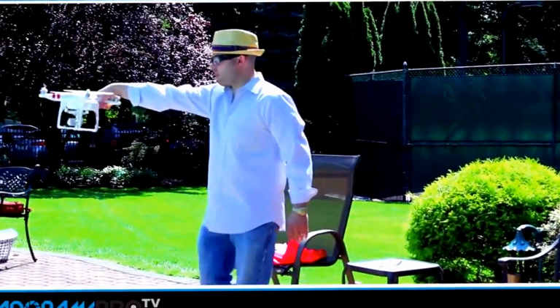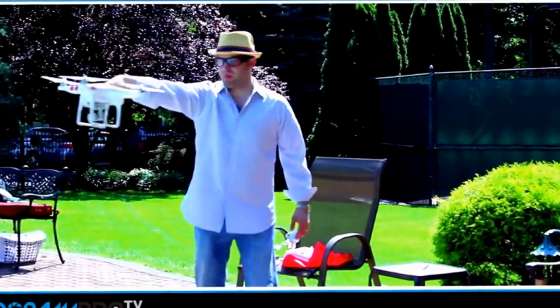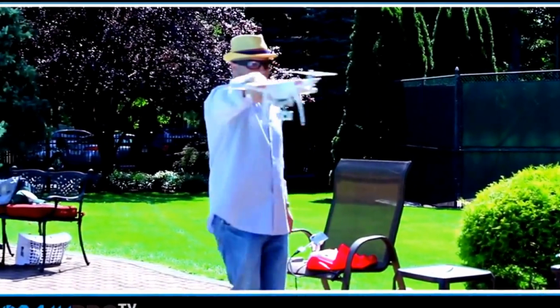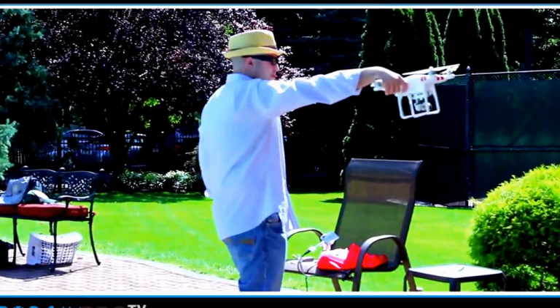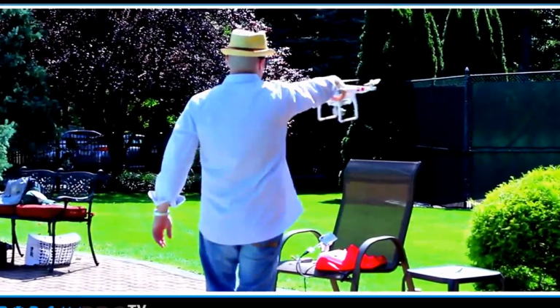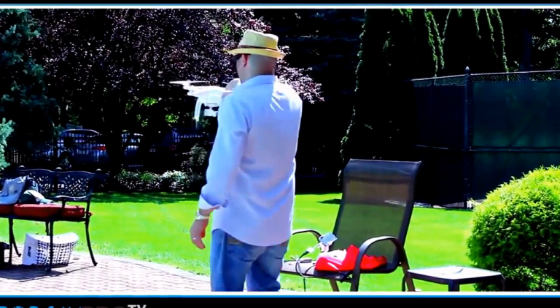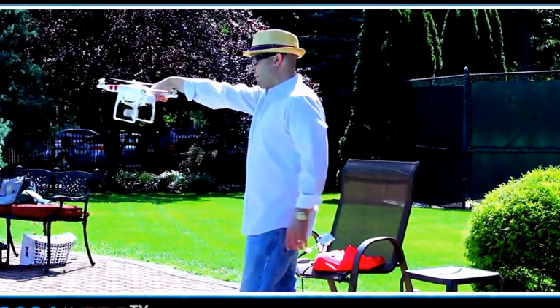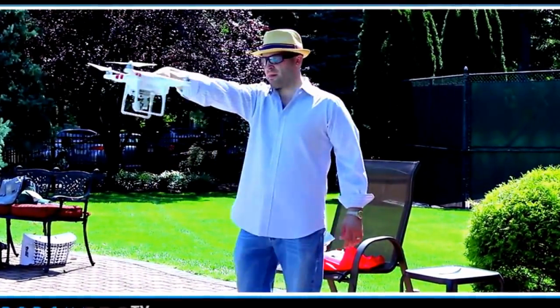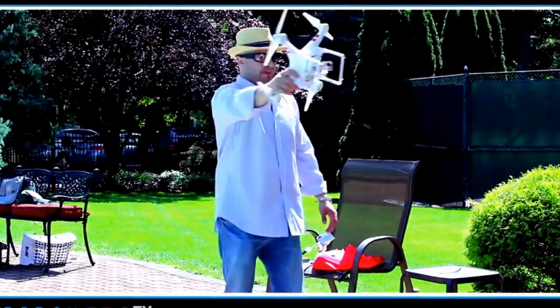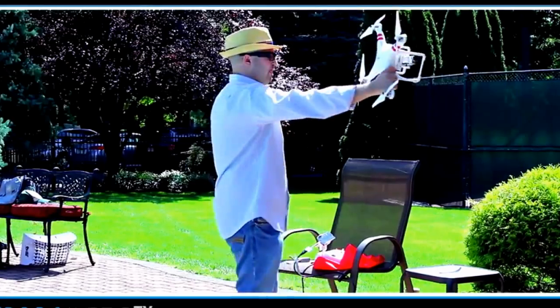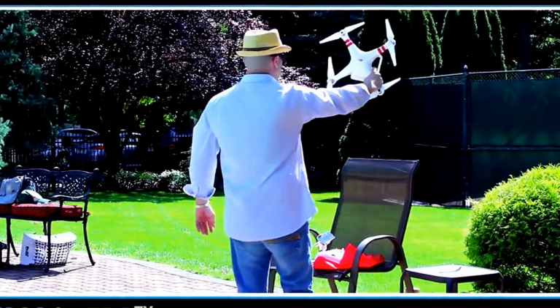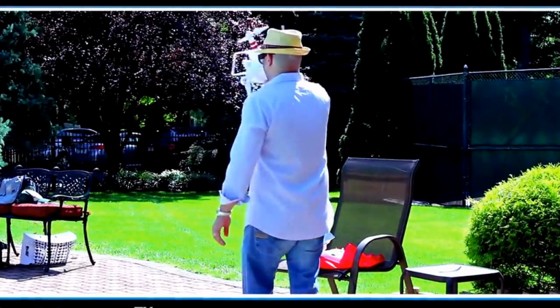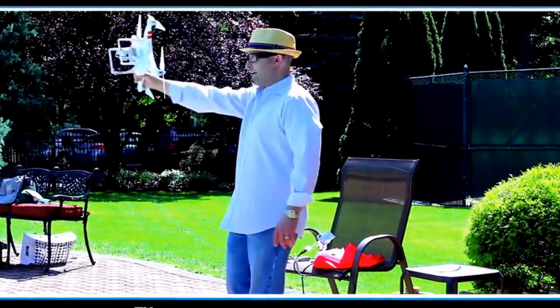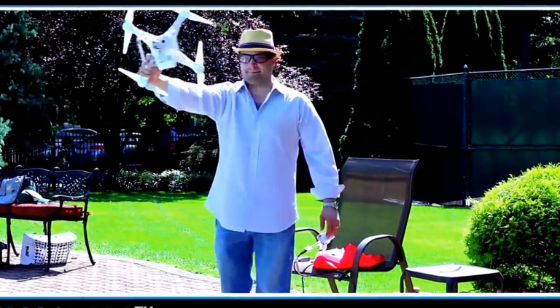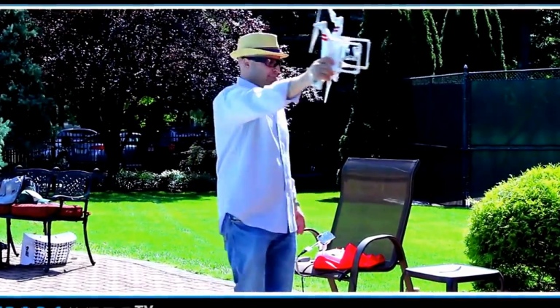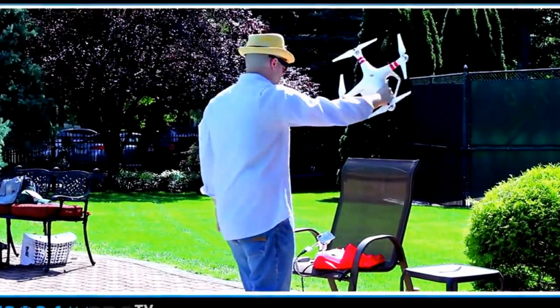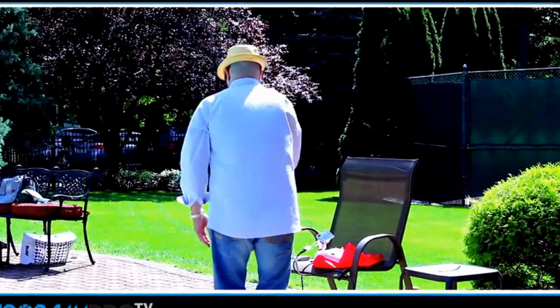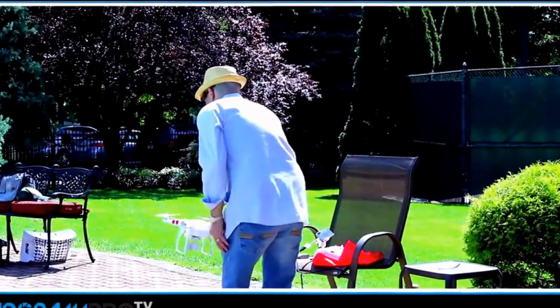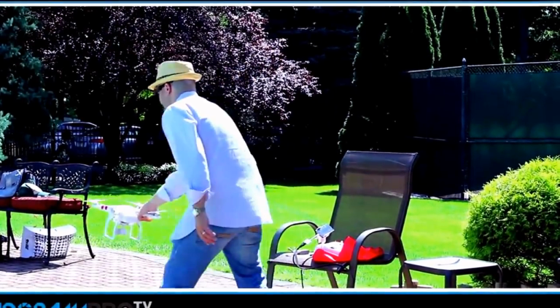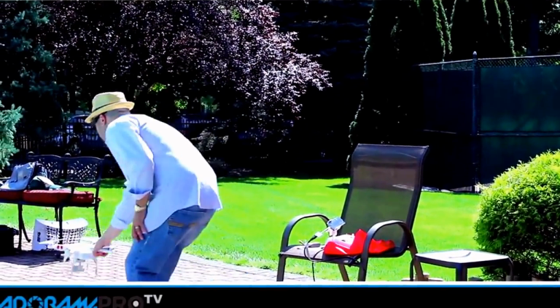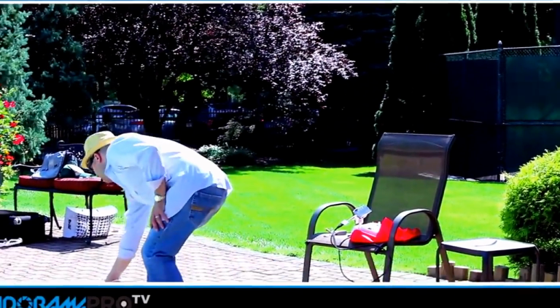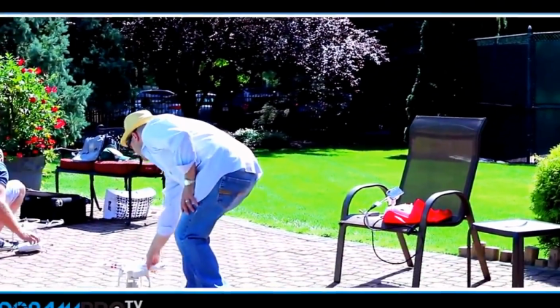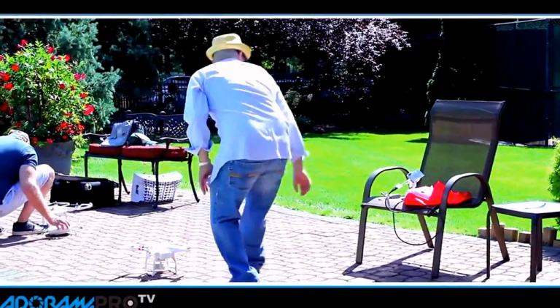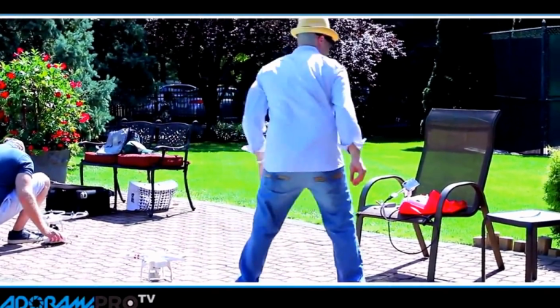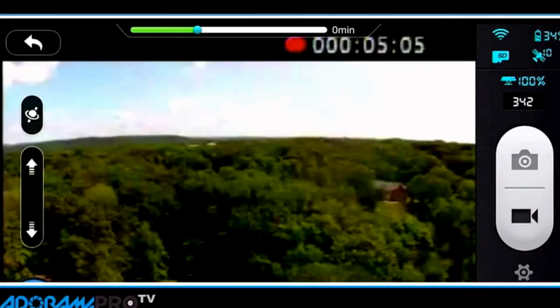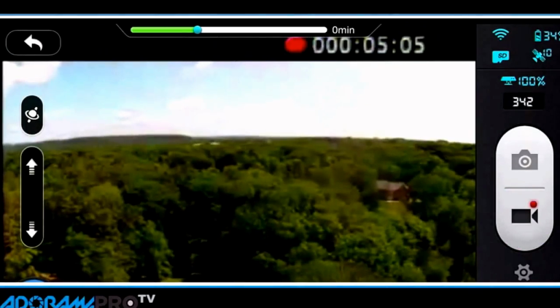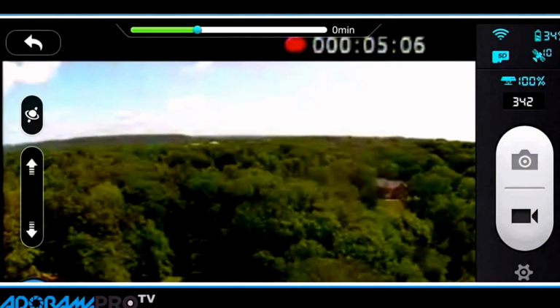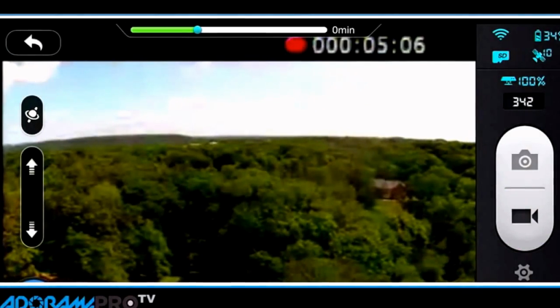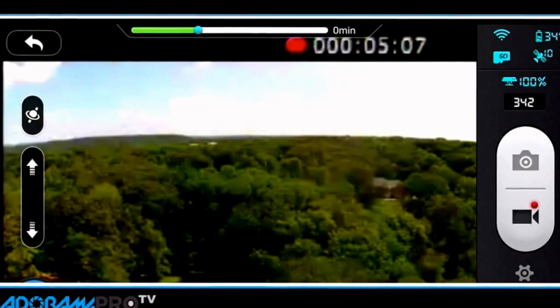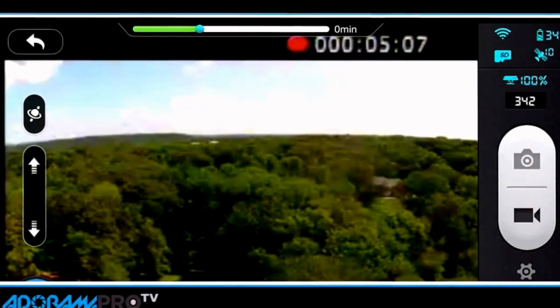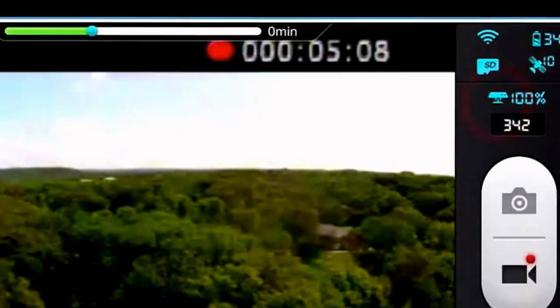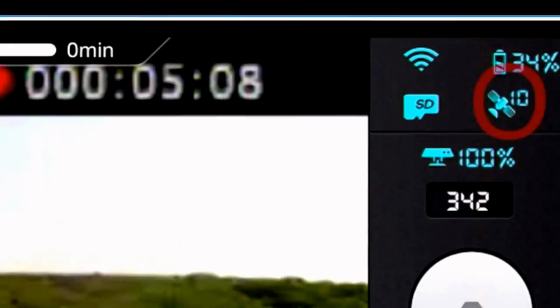You spin the DJI around counterclockwise, then flip it vertically and spin it around again once you've gotten a solid green light. Once it's flashing green, you put it on the ground. You make sure that through the app you can tell that you're connected to at least four satellites.